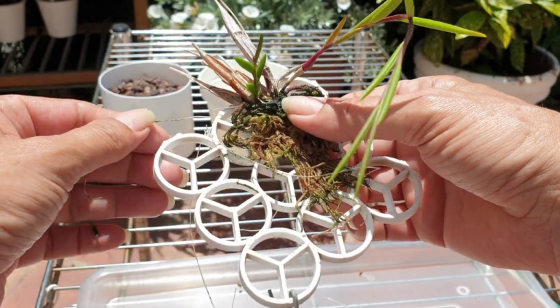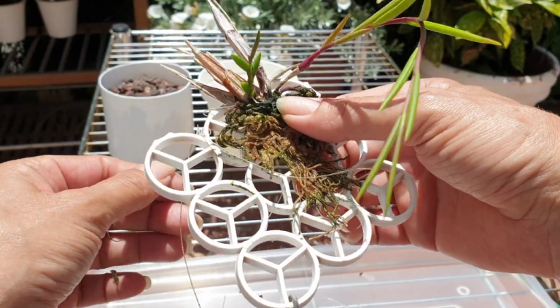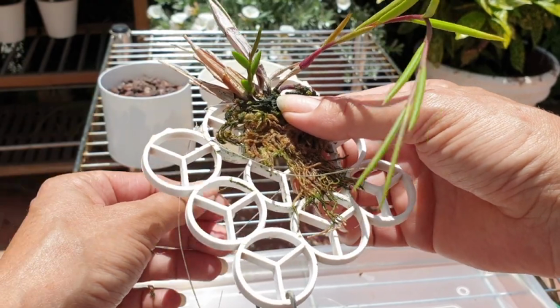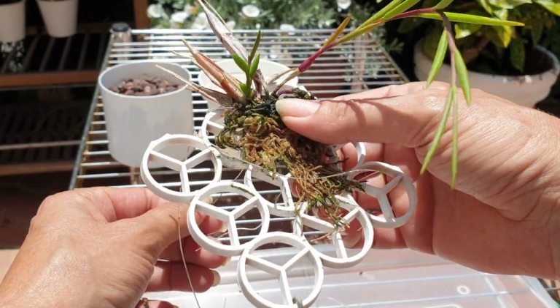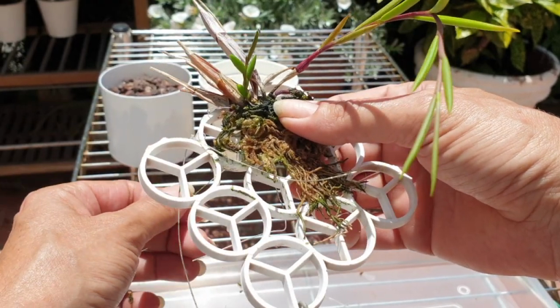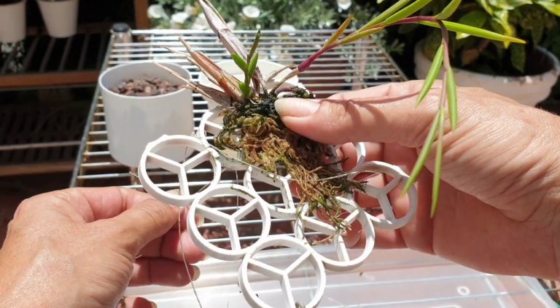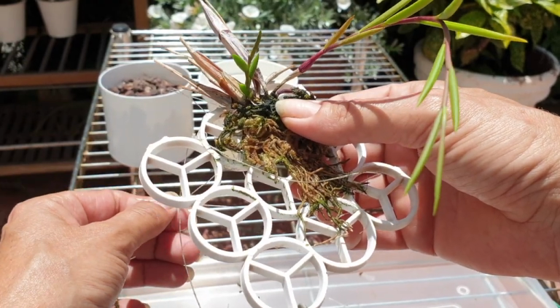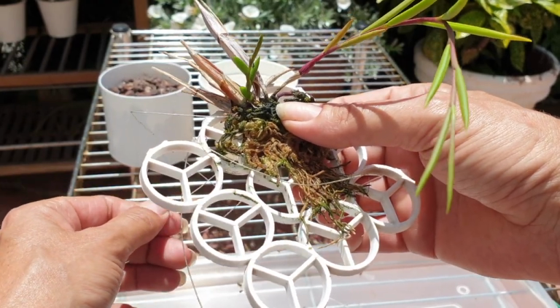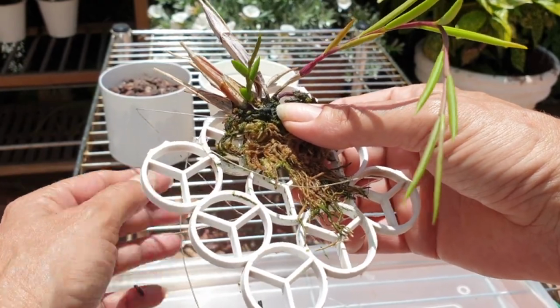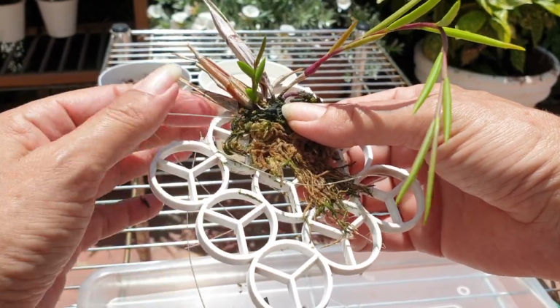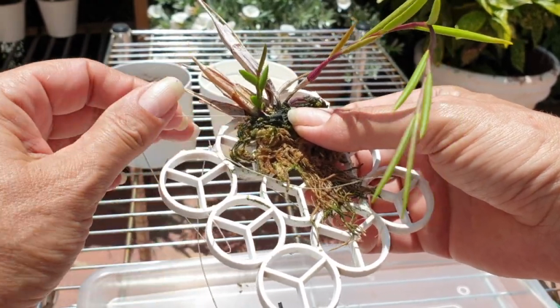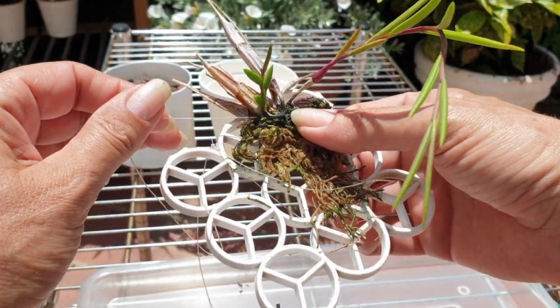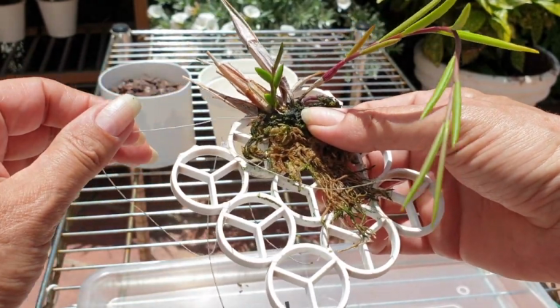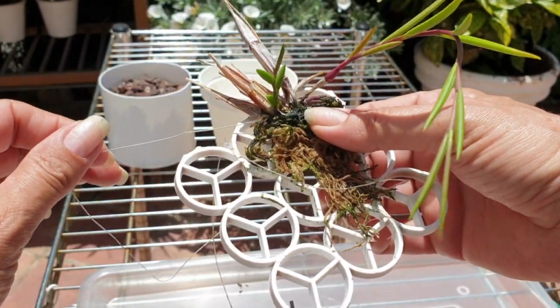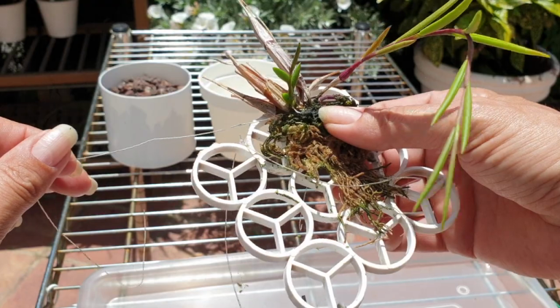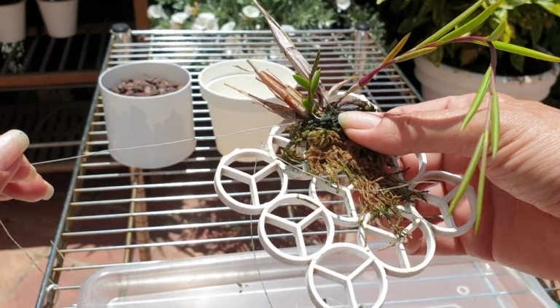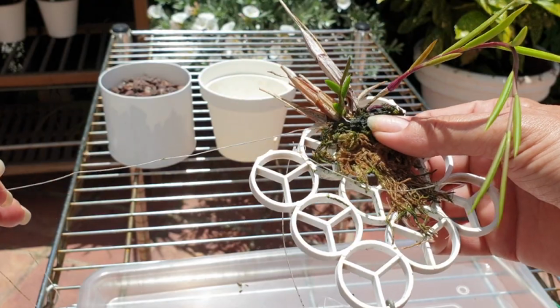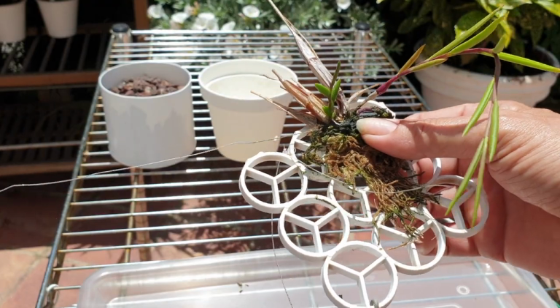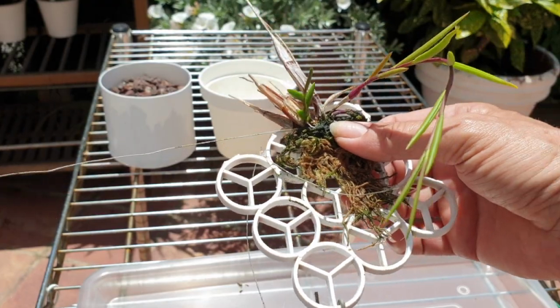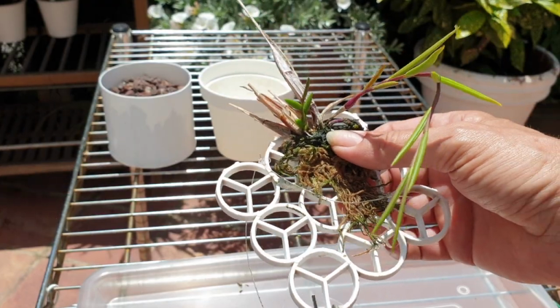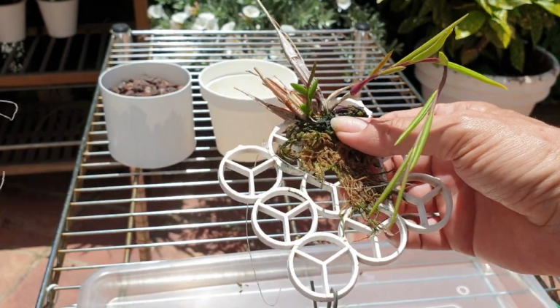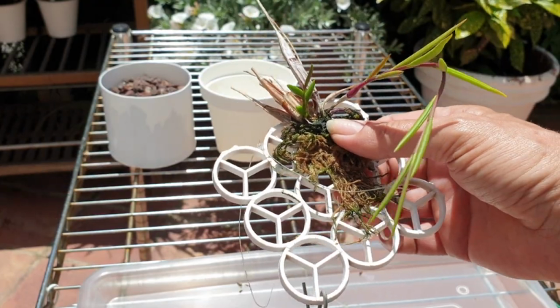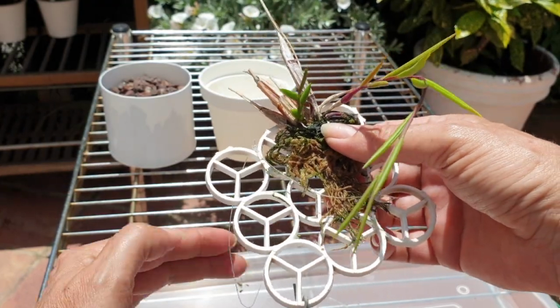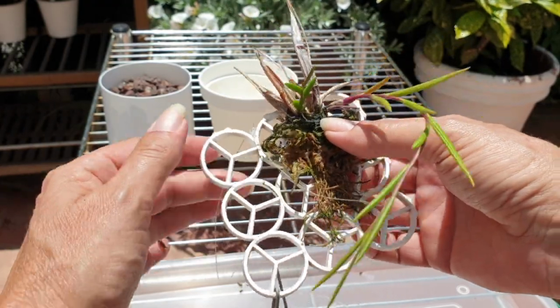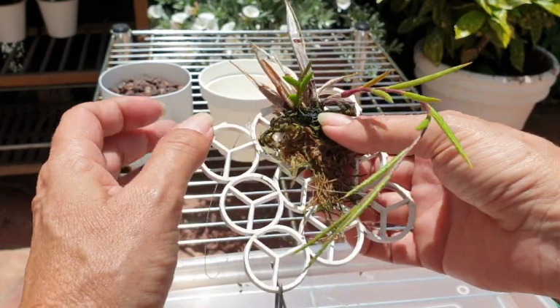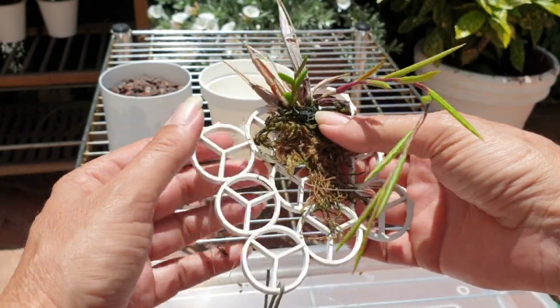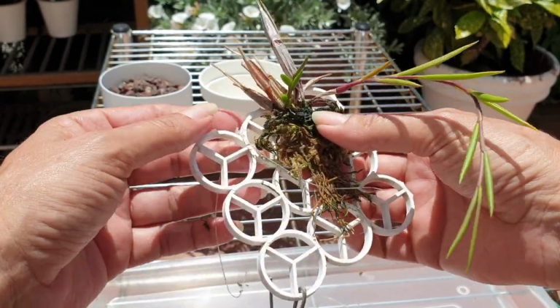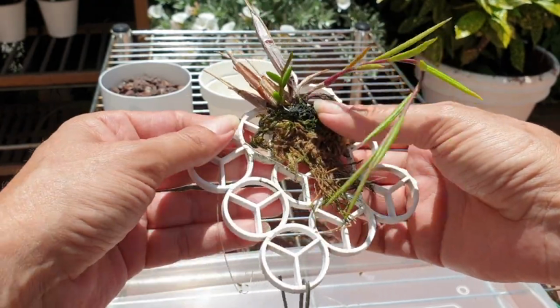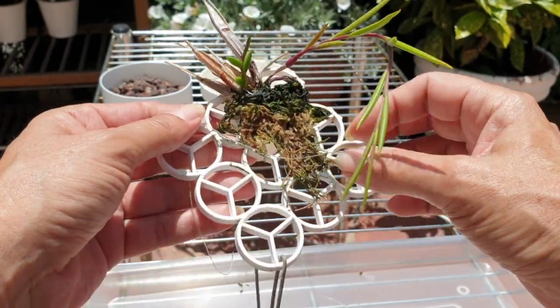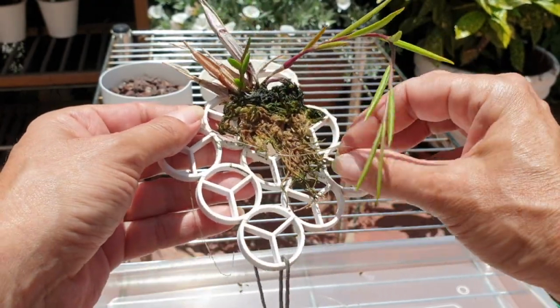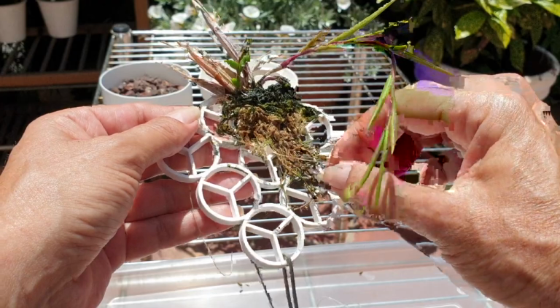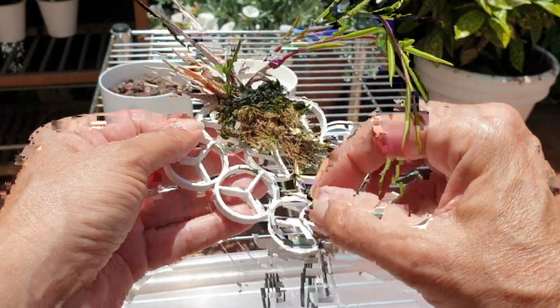Am I going to take the fishing line off that I've cut, or just leave it? I know it might look messy, but there is a method in my madness. It's coming off, so we'll just take it off. There is method in my madness.